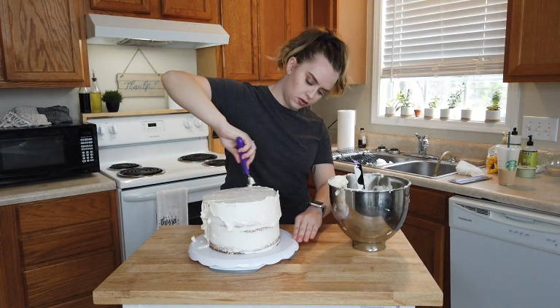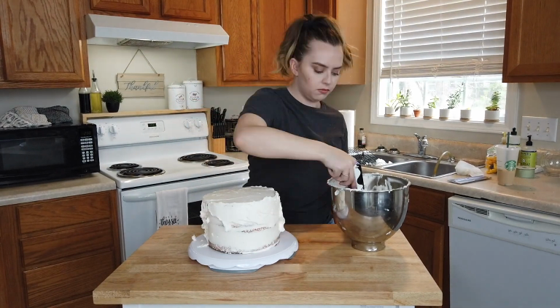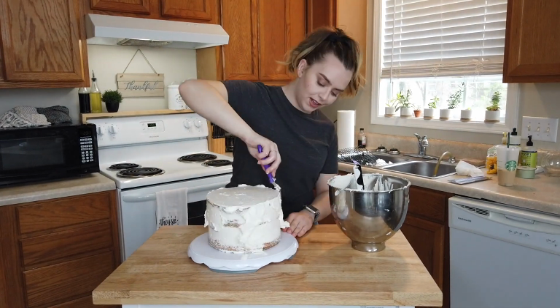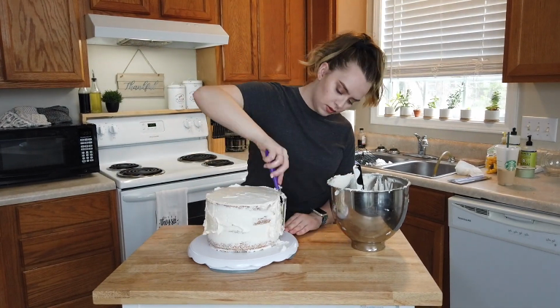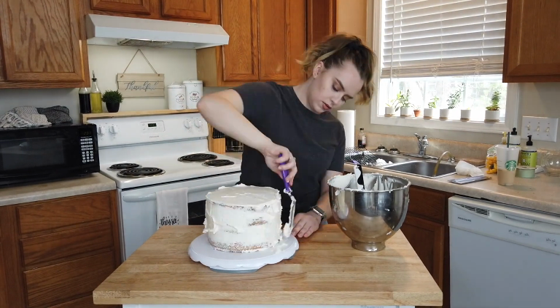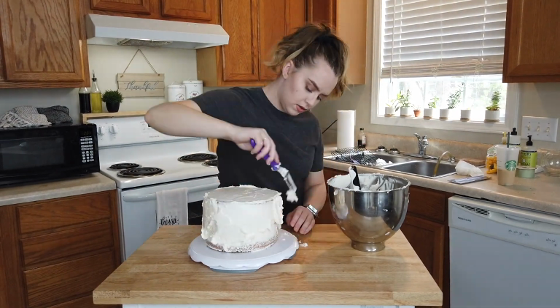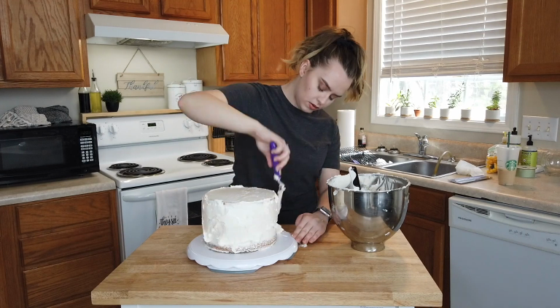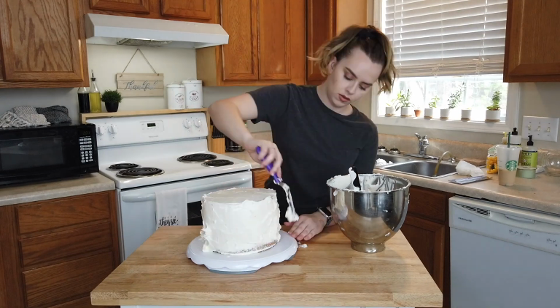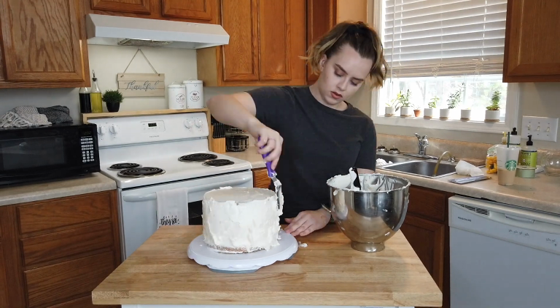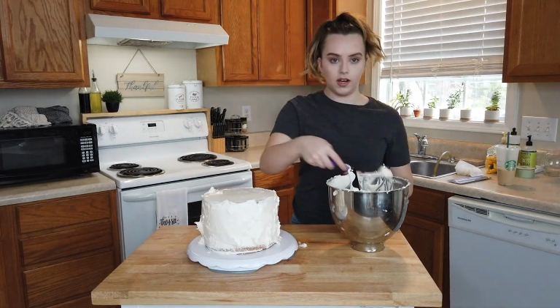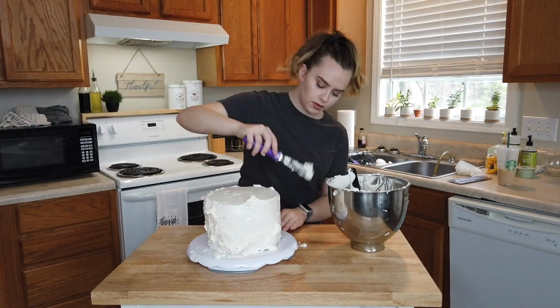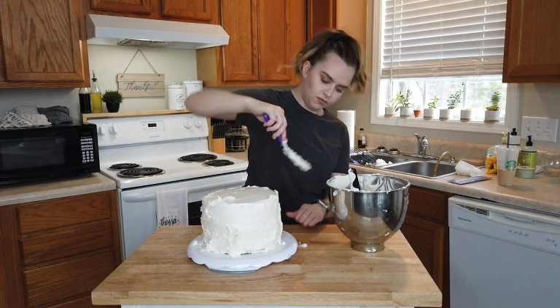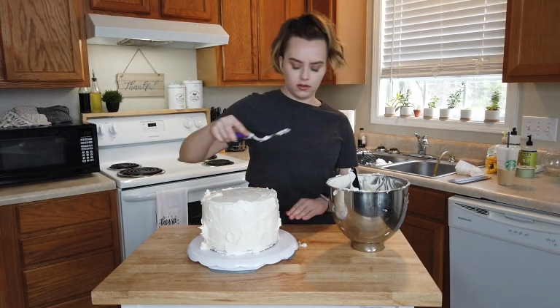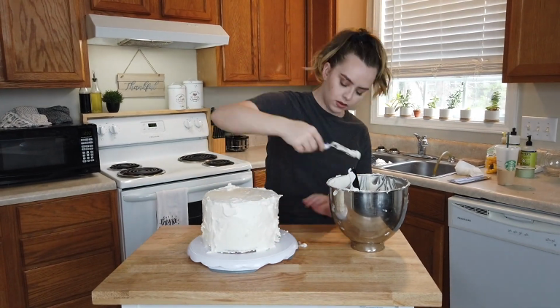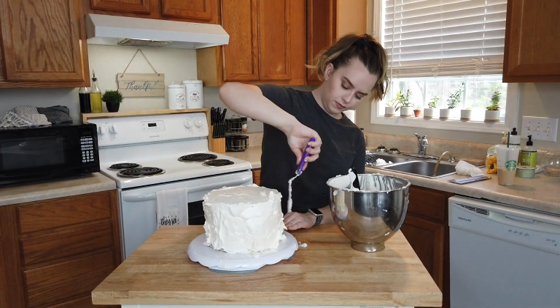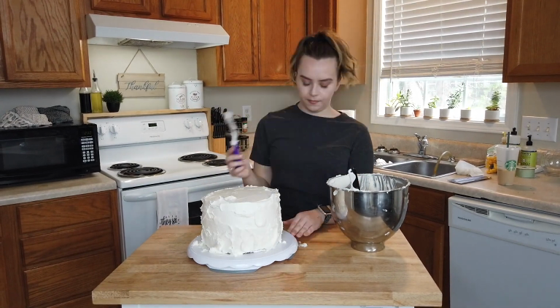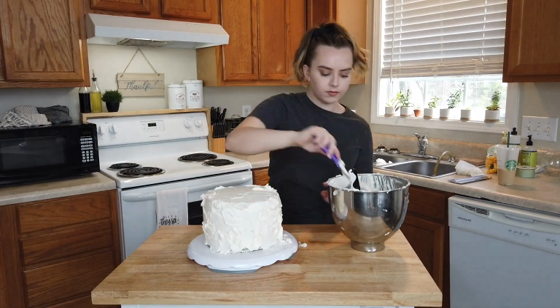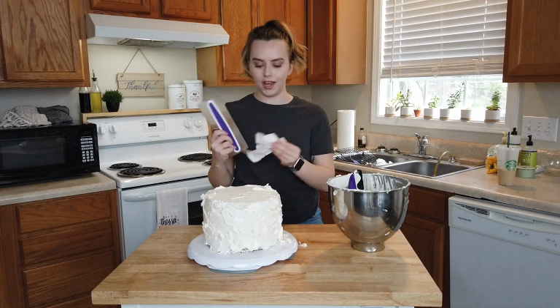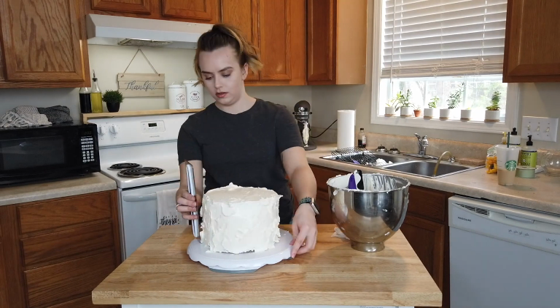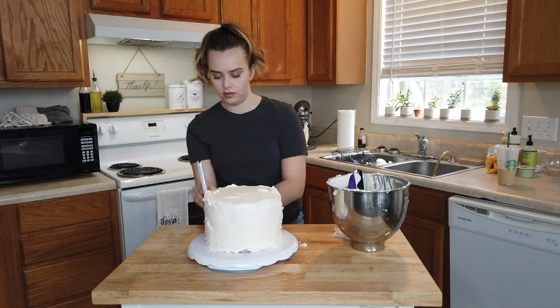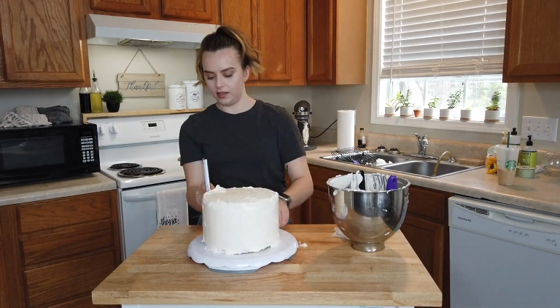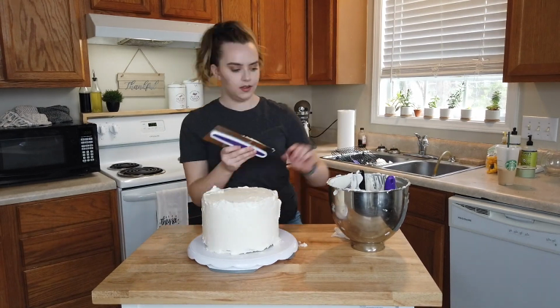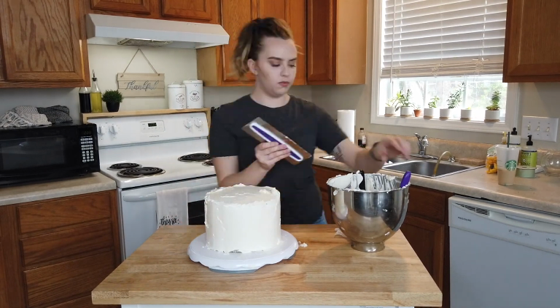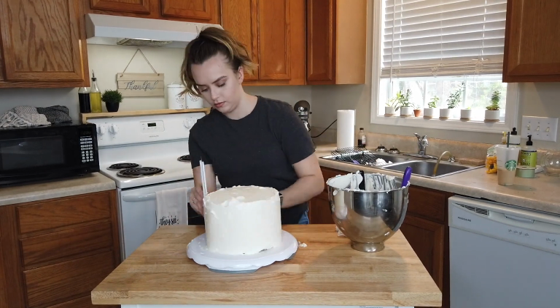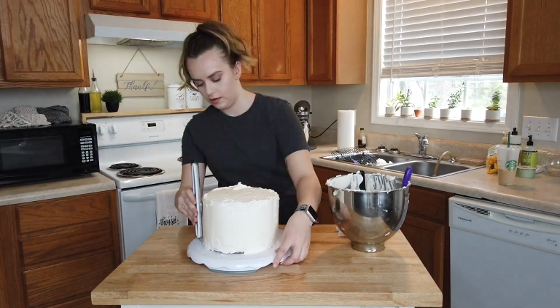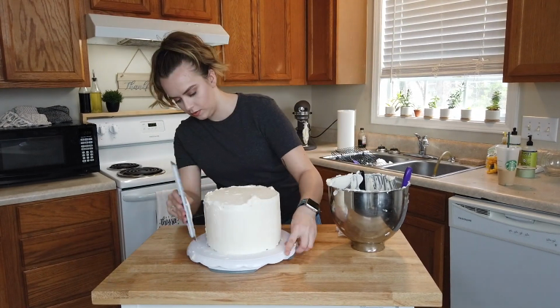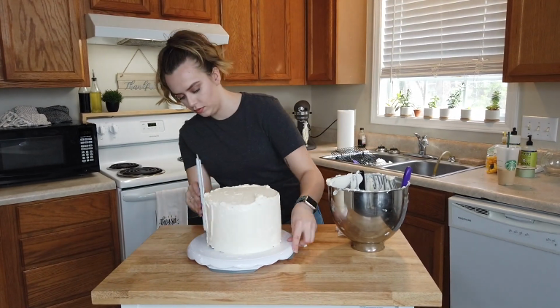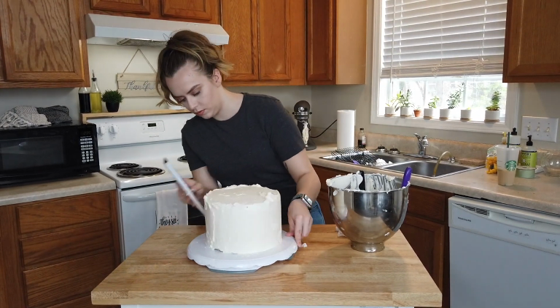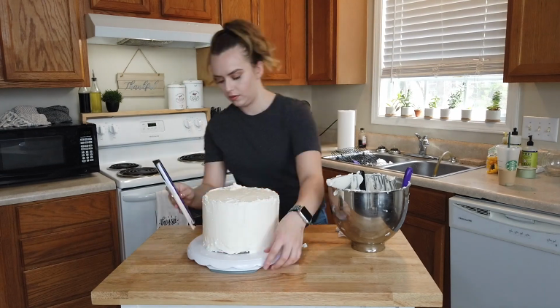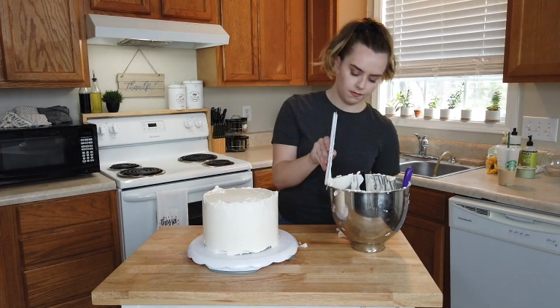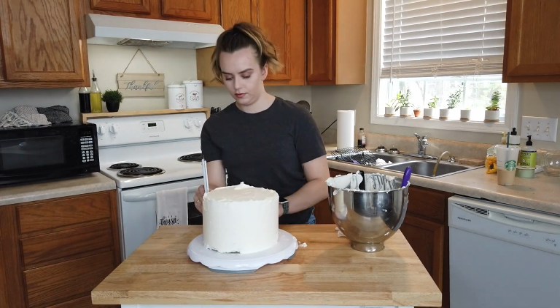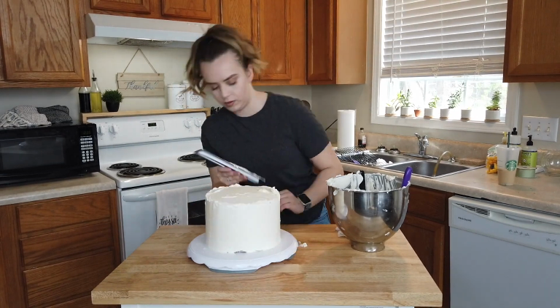Here I'm just applying the second layer of icing onto my eight-inch cake. By no means do I get it as perfect and smooth as I would have liked, but I end up pretty happy with it. I got at least one side looking really good, so for my picture I can at least say I got it smooth.